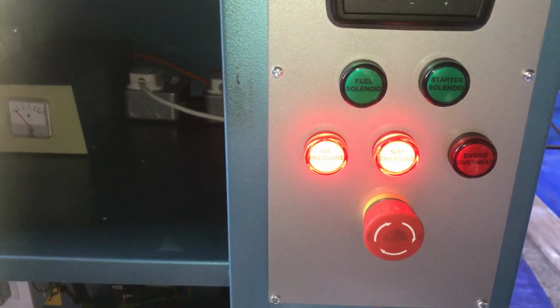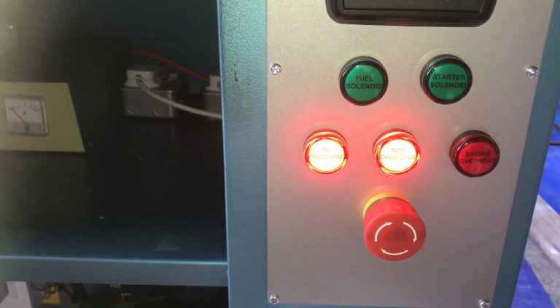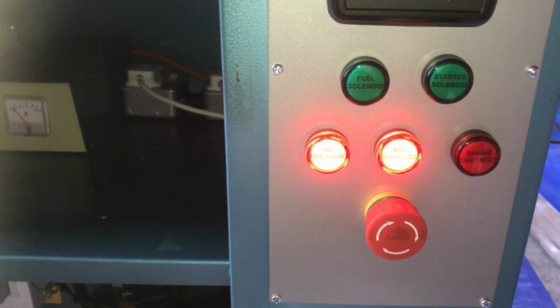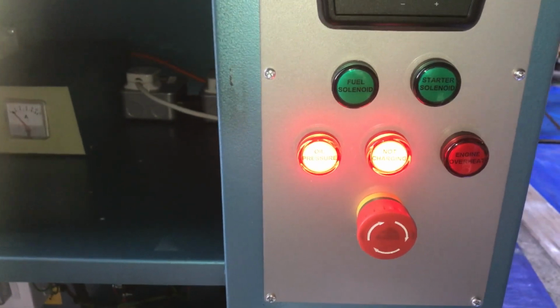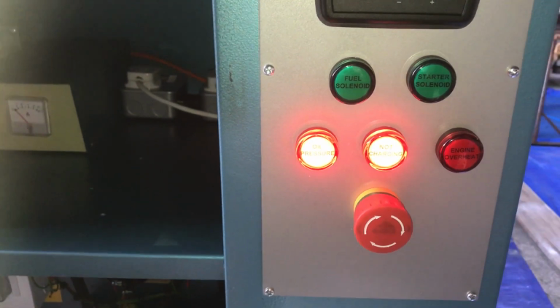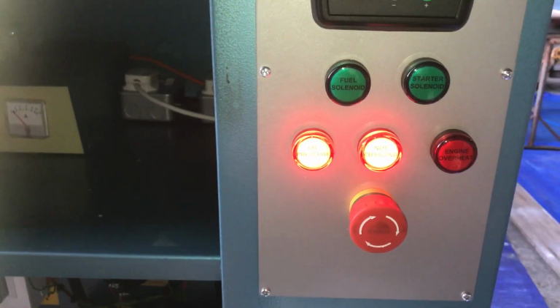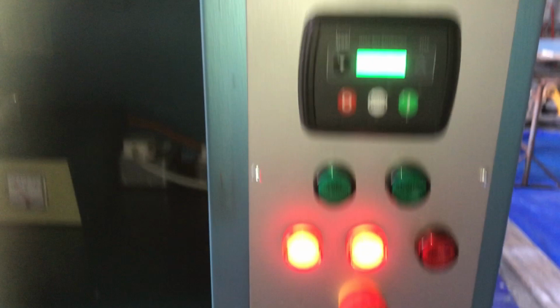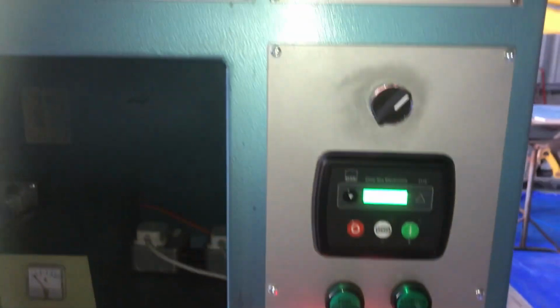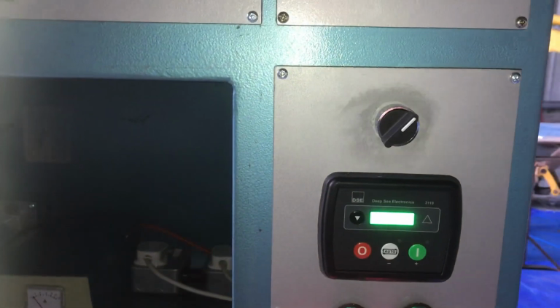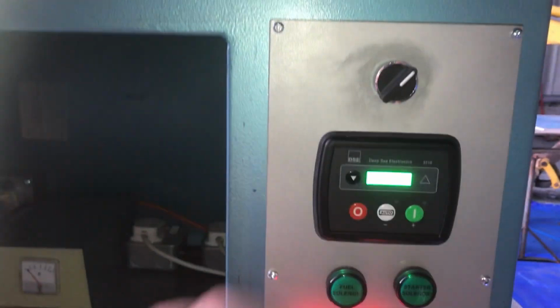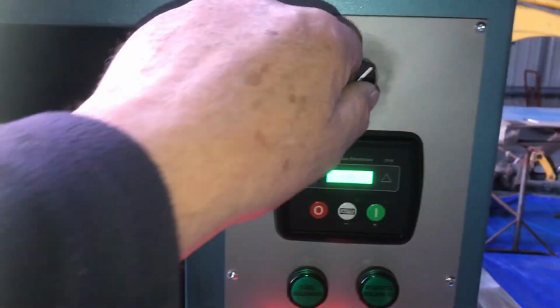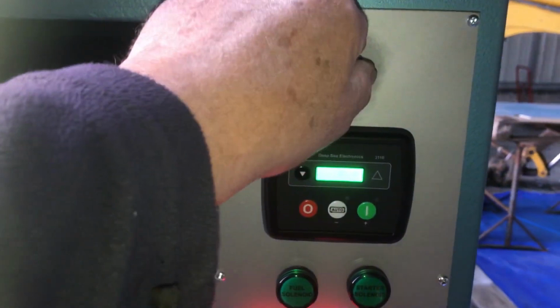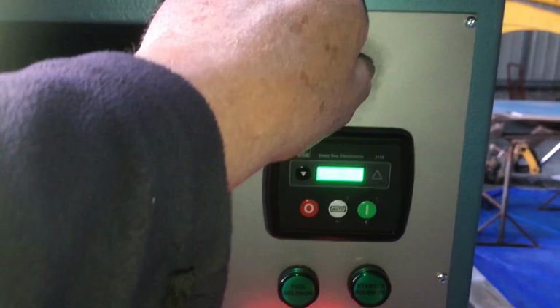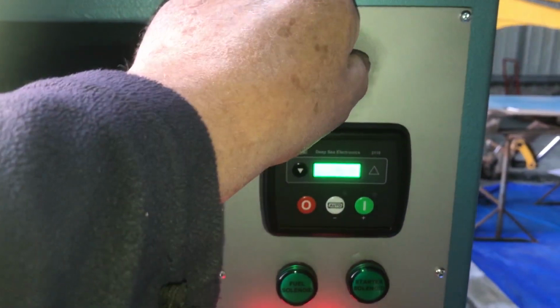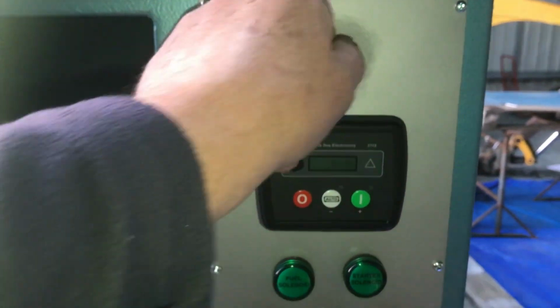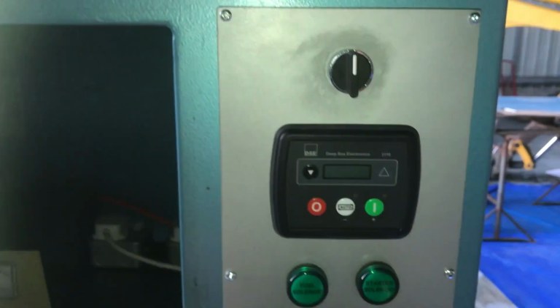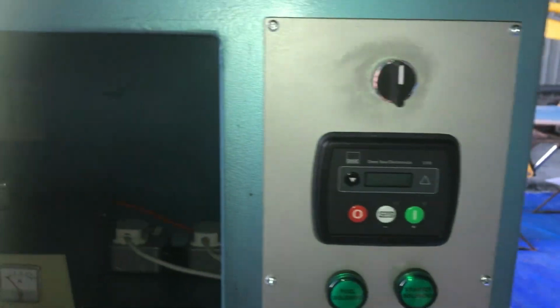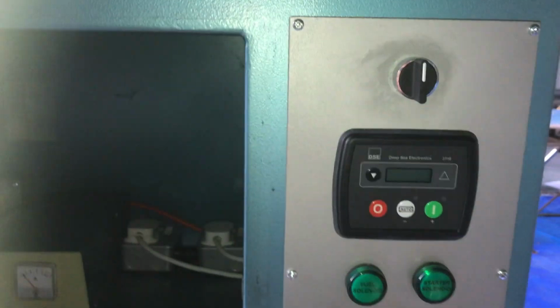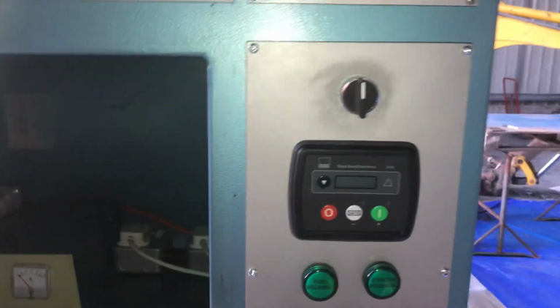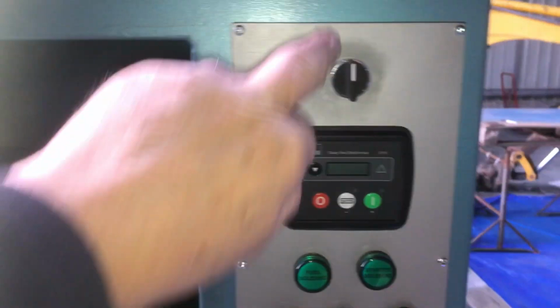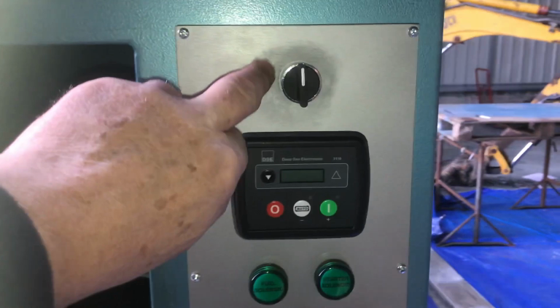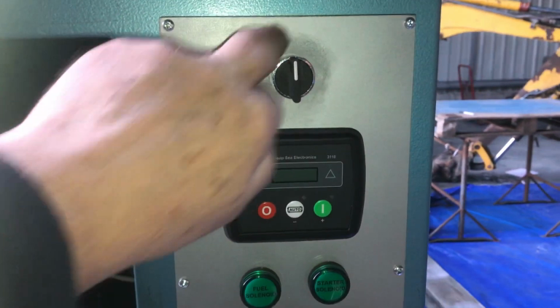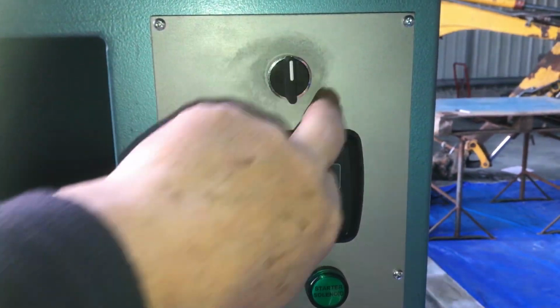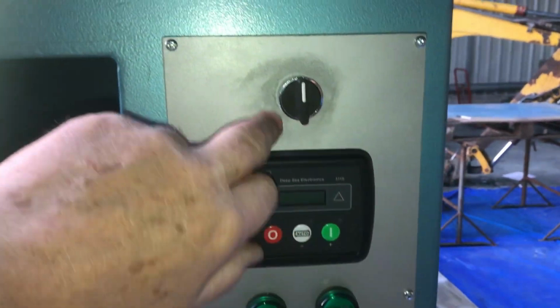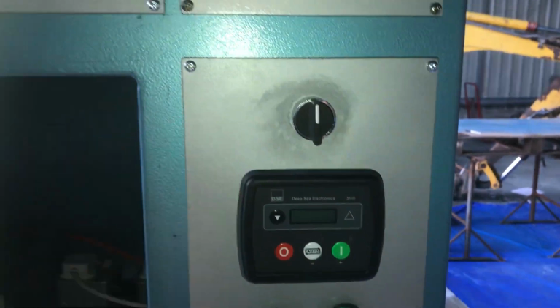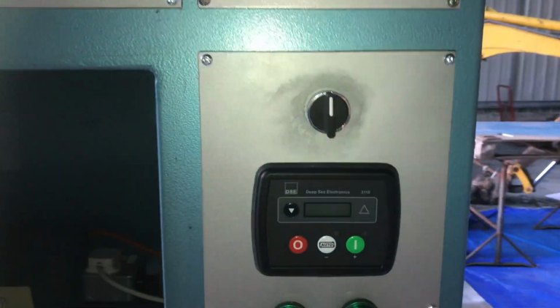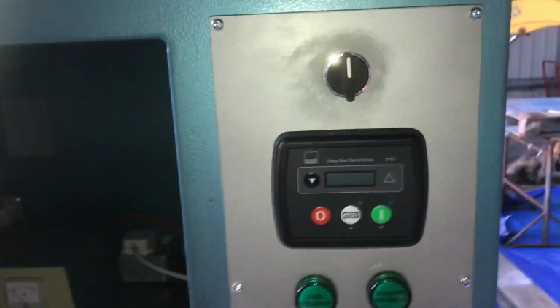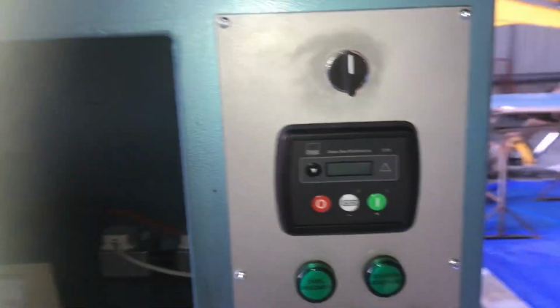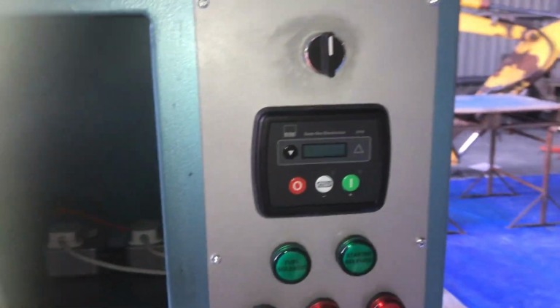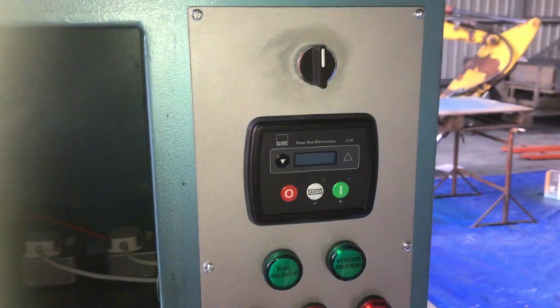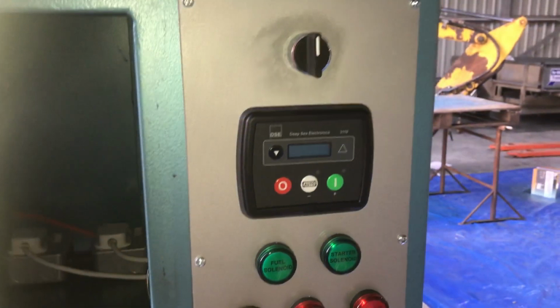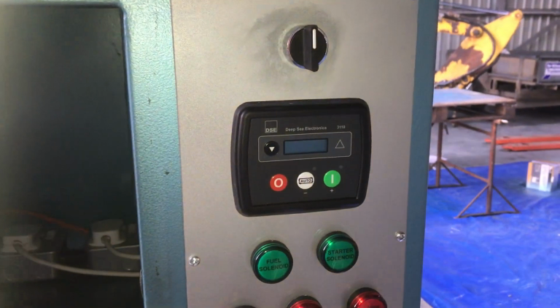So that essentially completes it. This switch here will be replaced by a key switch in fact, but I haven't got it yet. I've messed up my paintwork by drilling the extra hole — never mind, such is life.